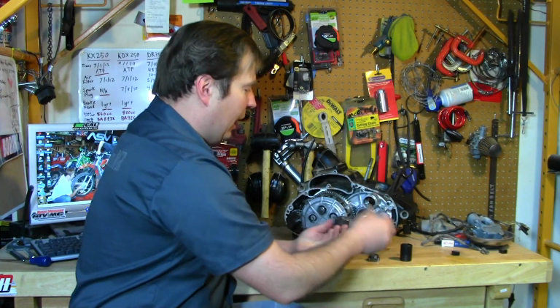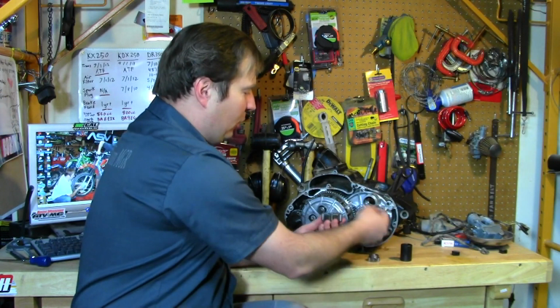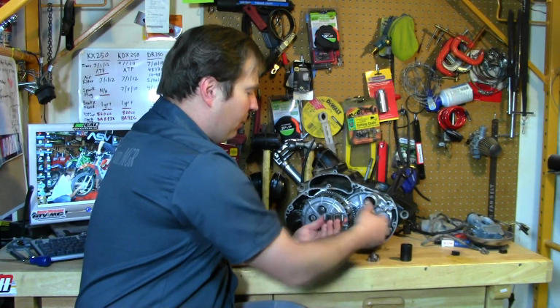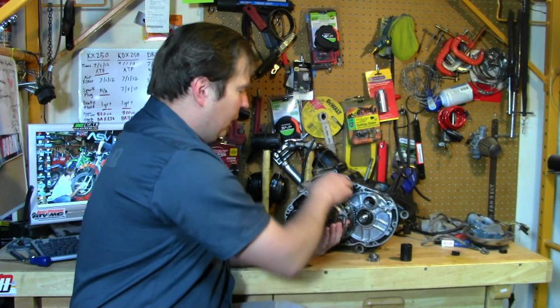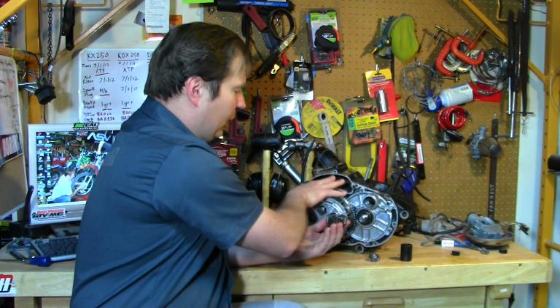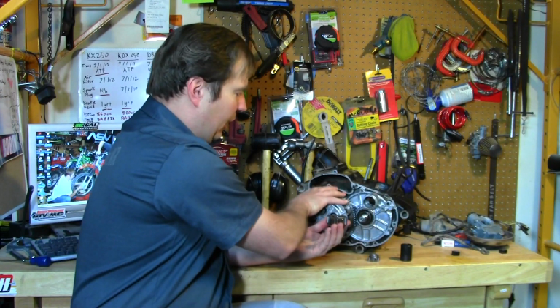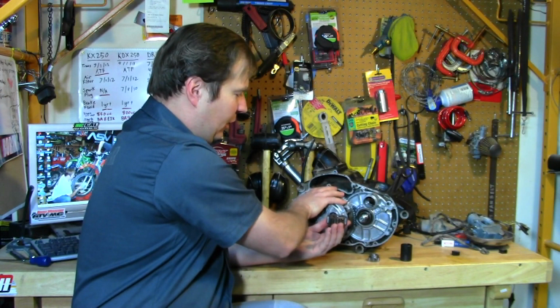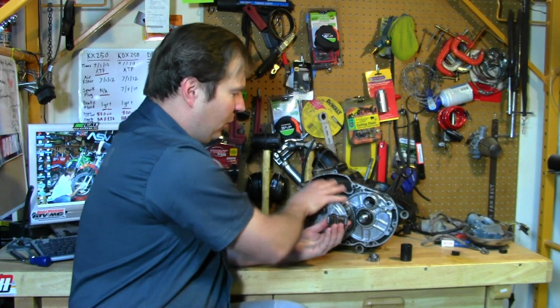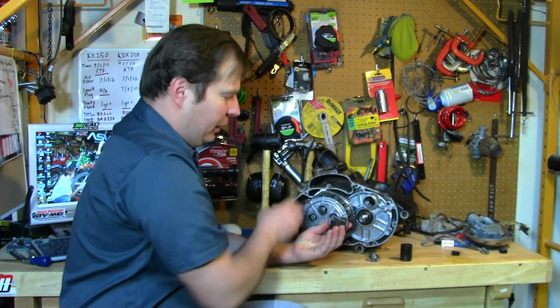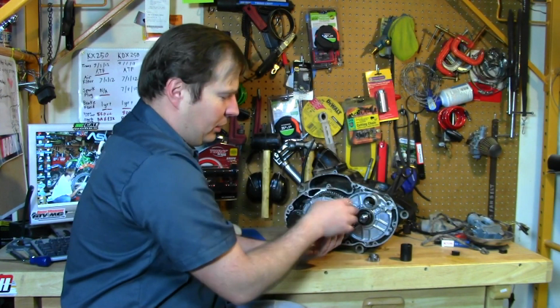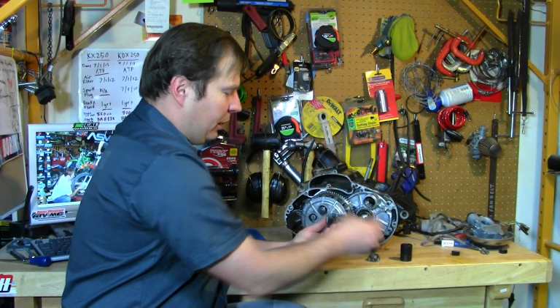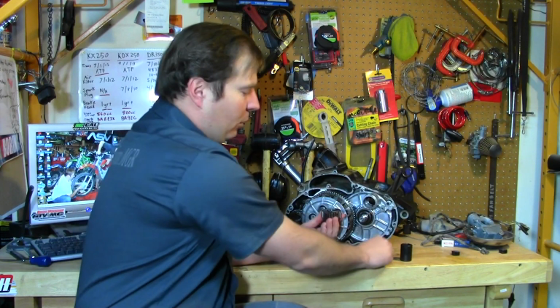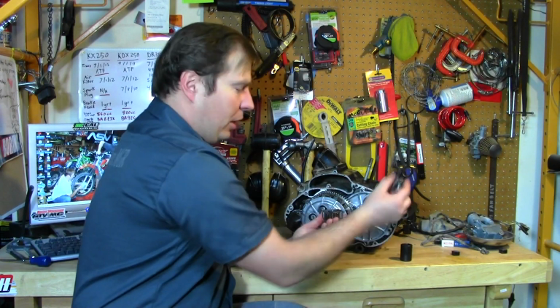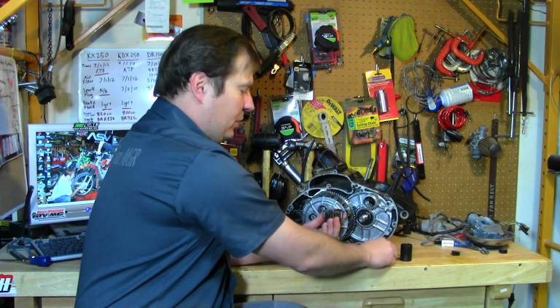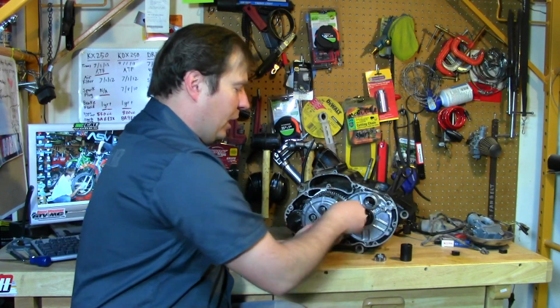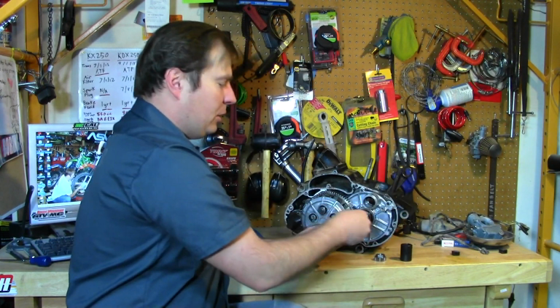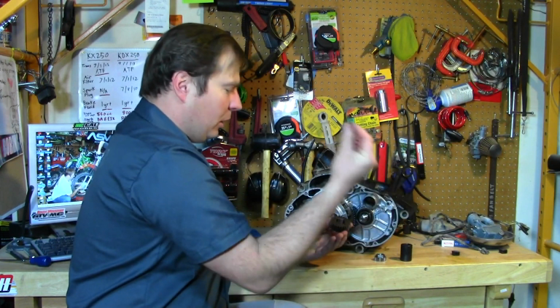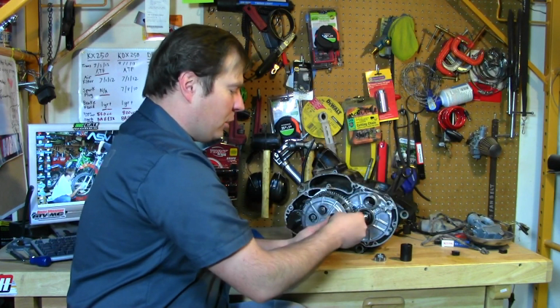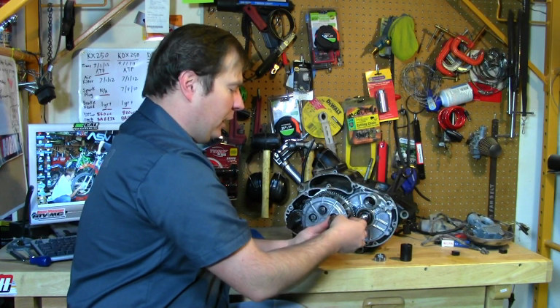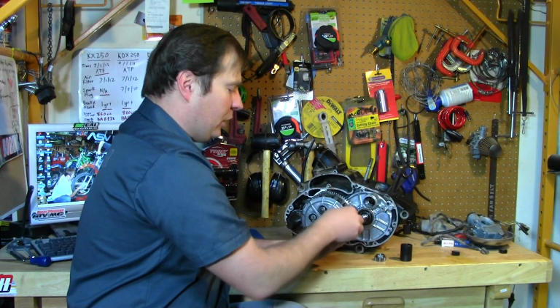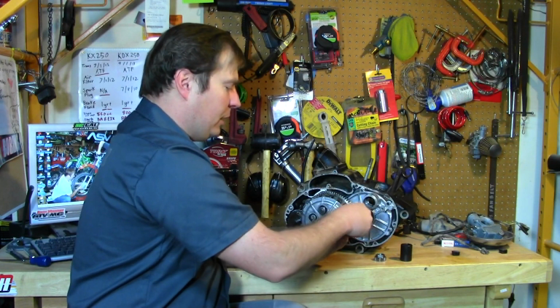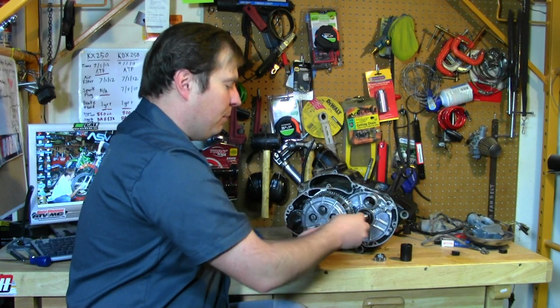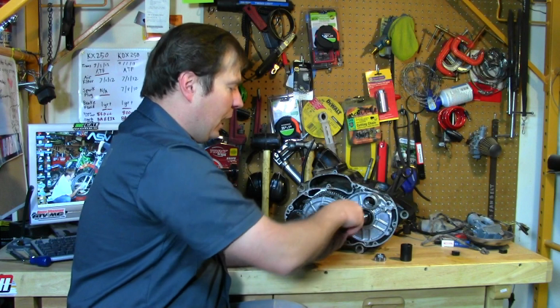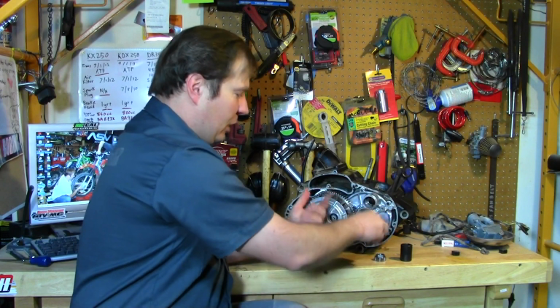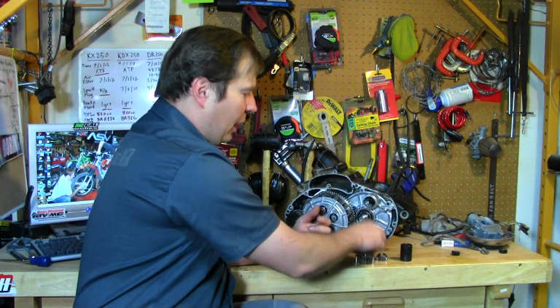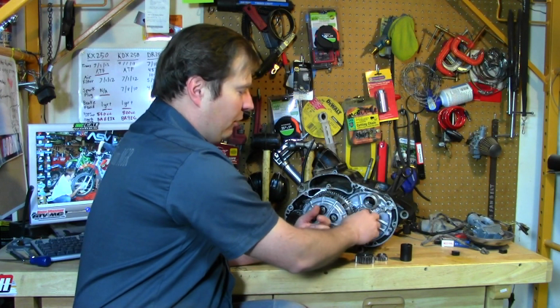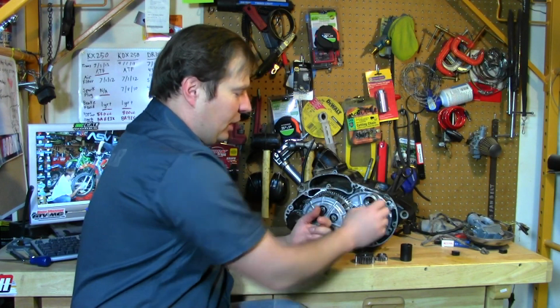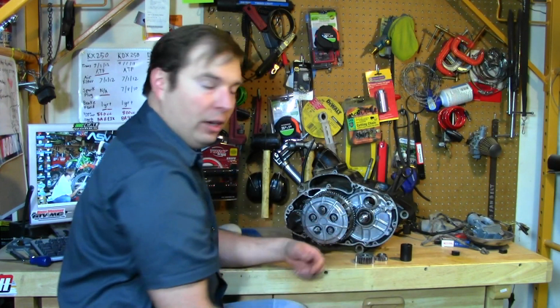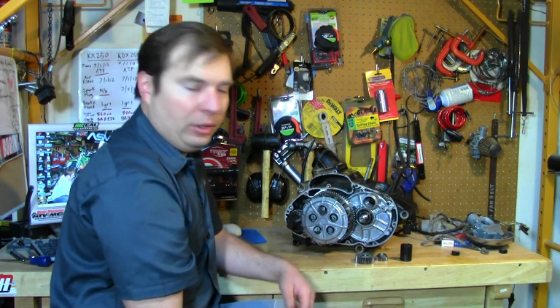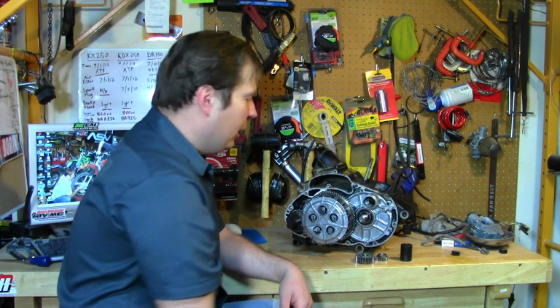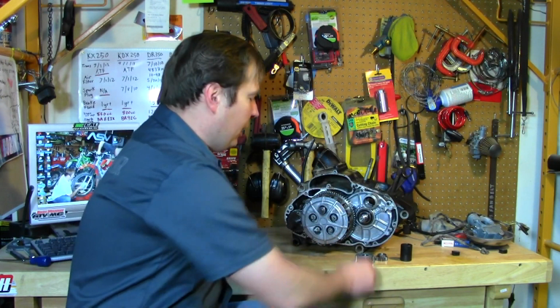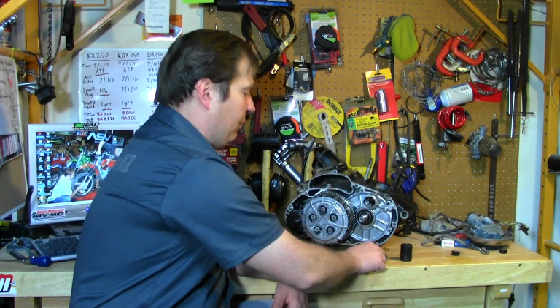If you do it now, it's easier to hold the clutch assembly when you're trying to loosen this nut. There's also a lock washer behind it that you've got to bend back, and then it just slides off — it's keyed onto the crankshaft.